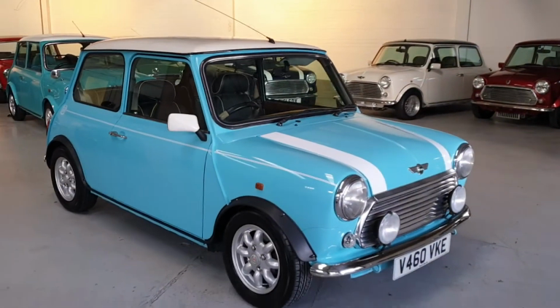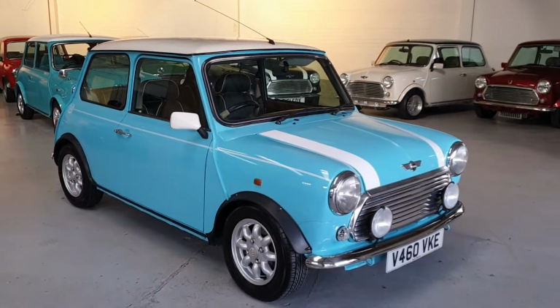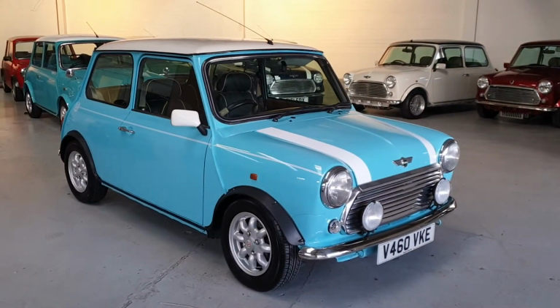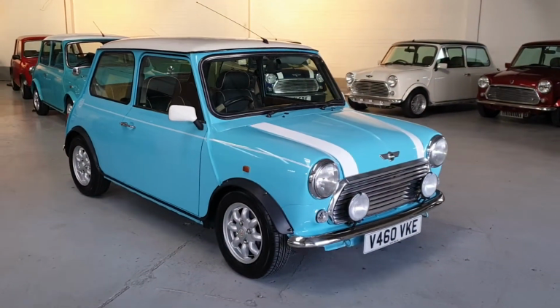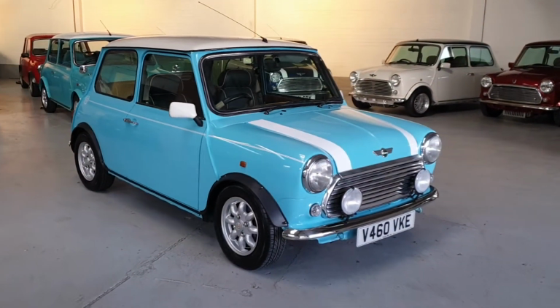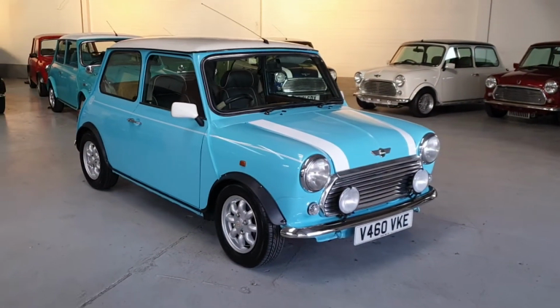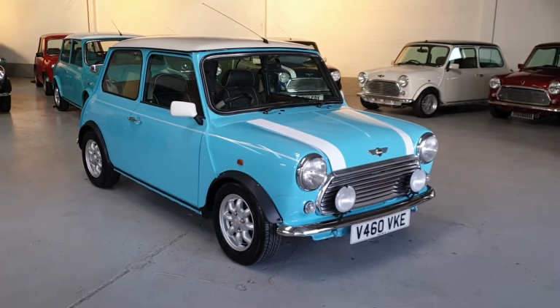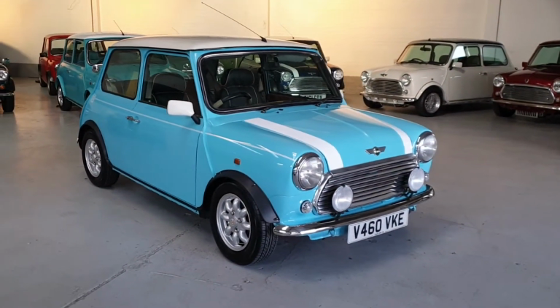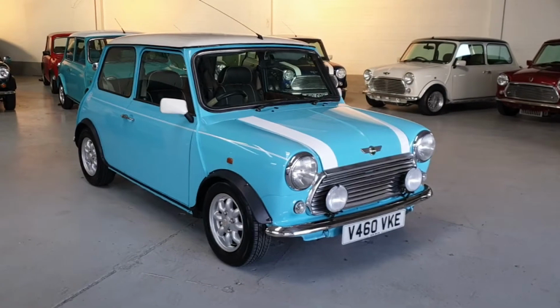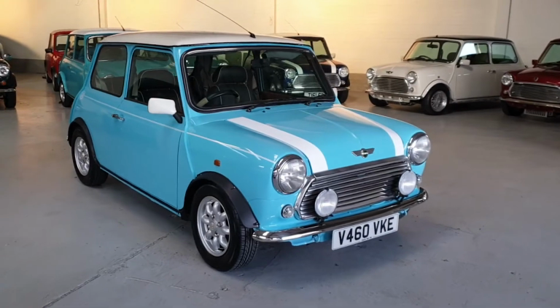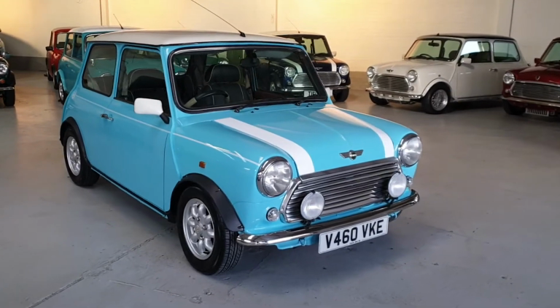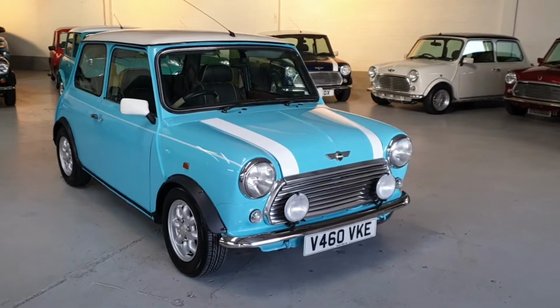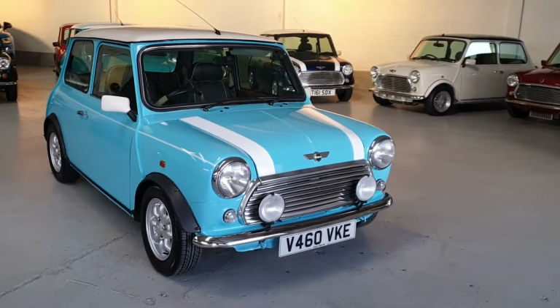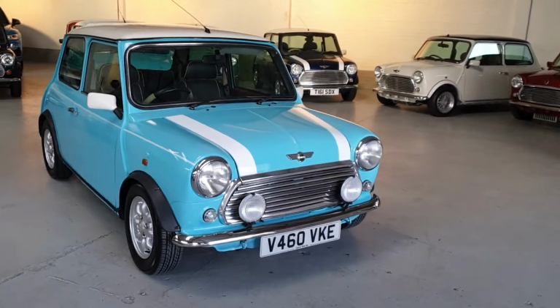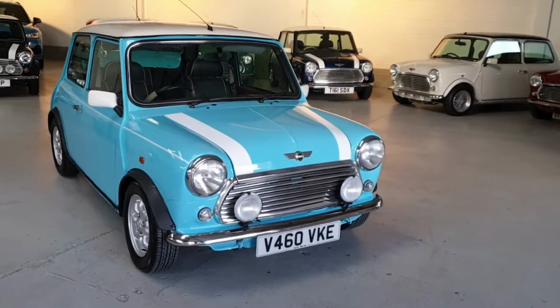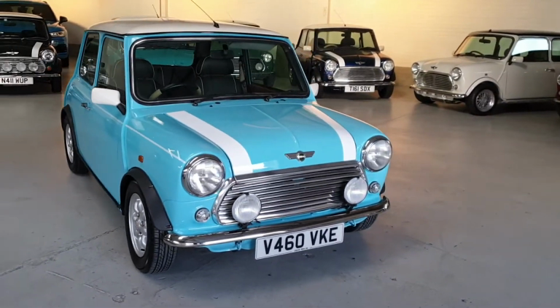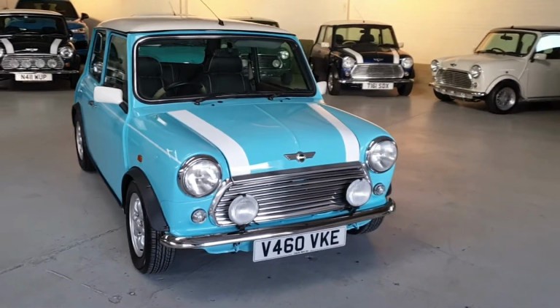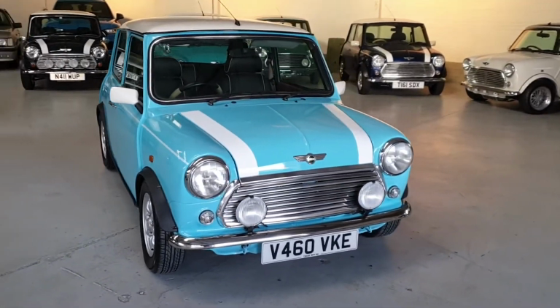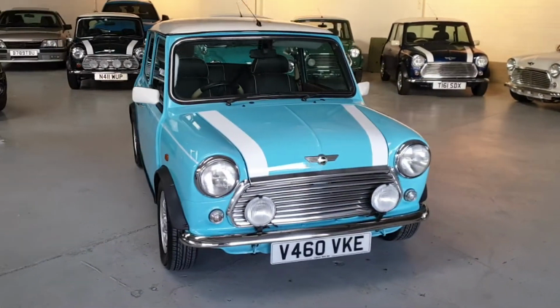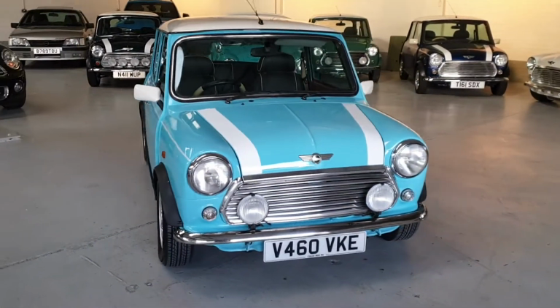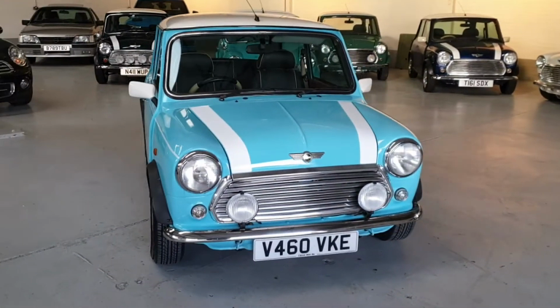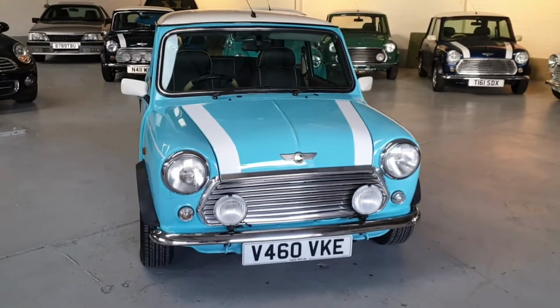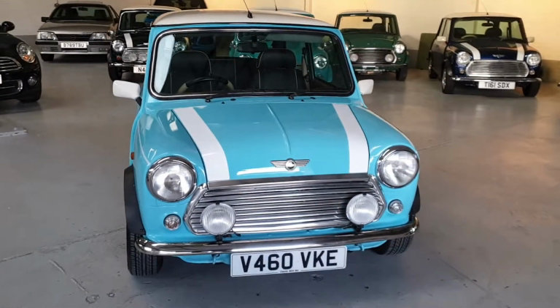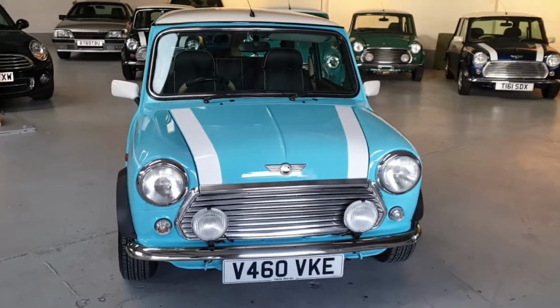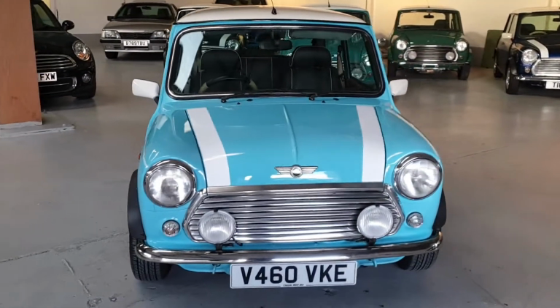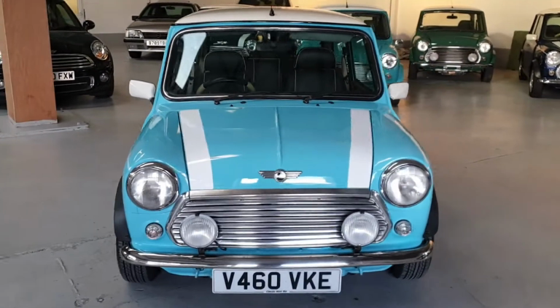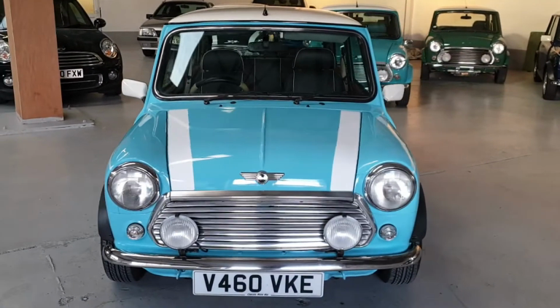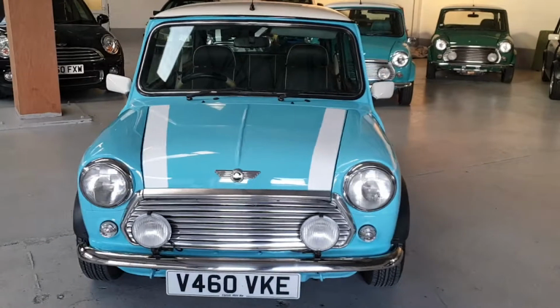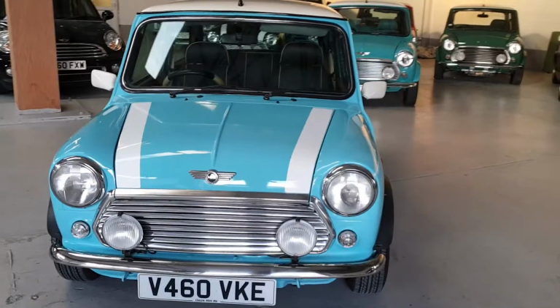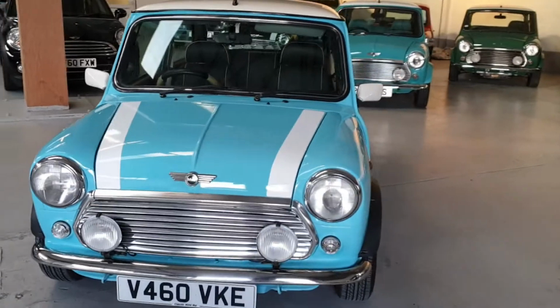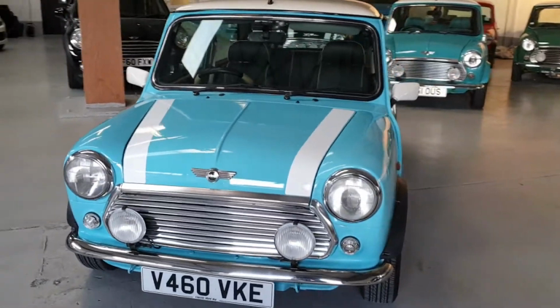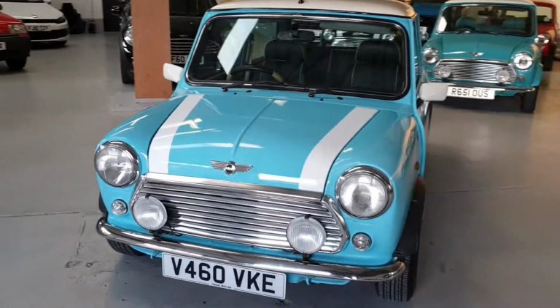Parts are no problem for these, and insurance is no problem either. This lovely car has done 51,000 kilometers, which equates to around 31,000 miles.